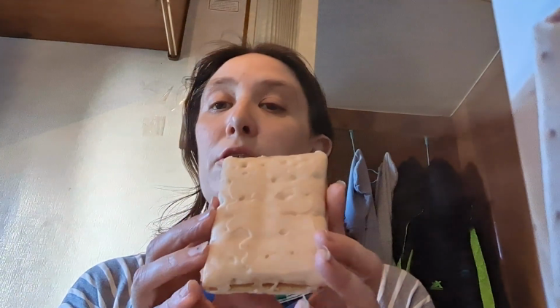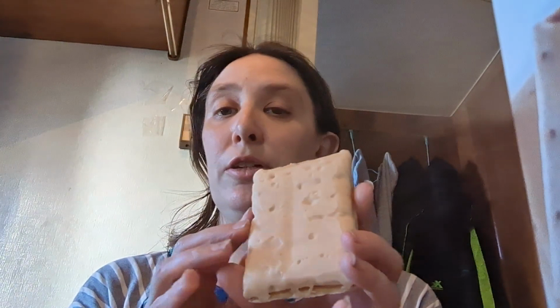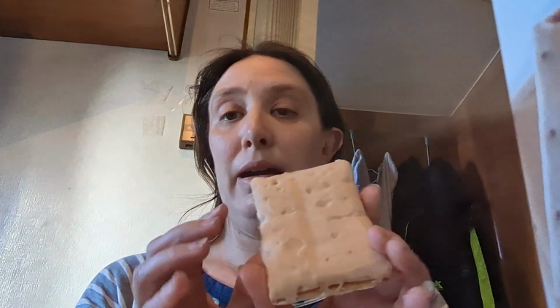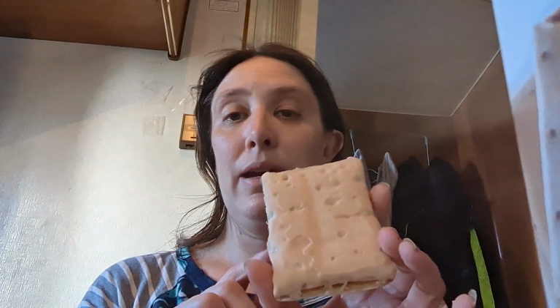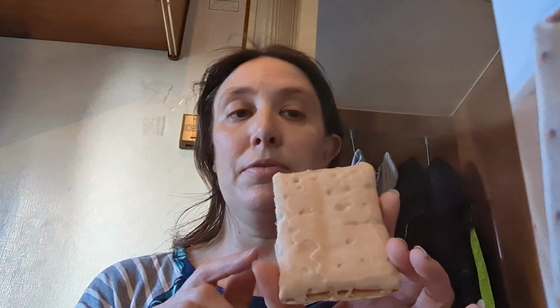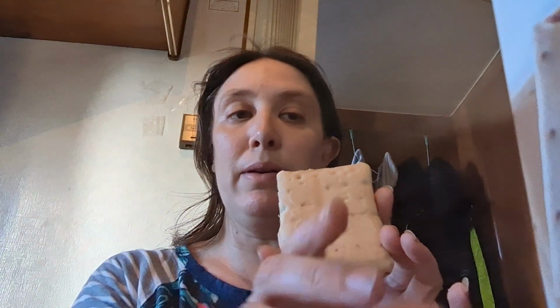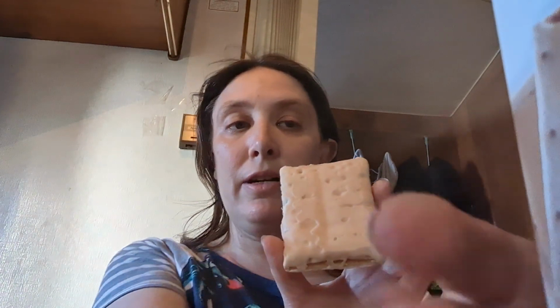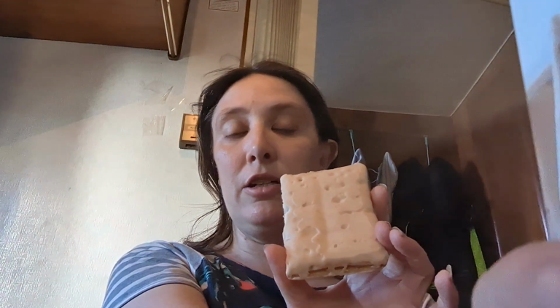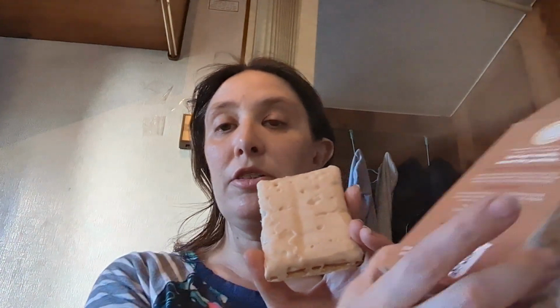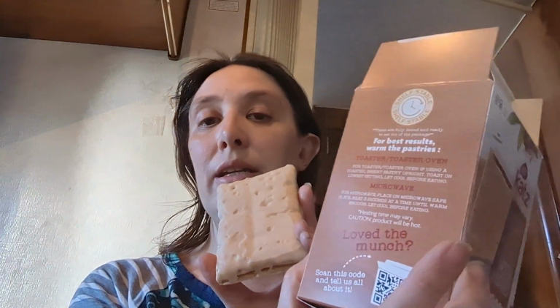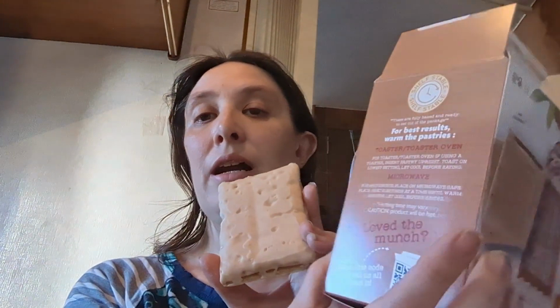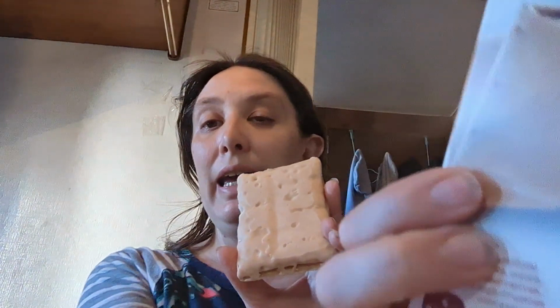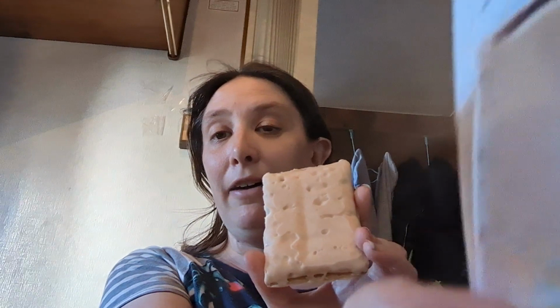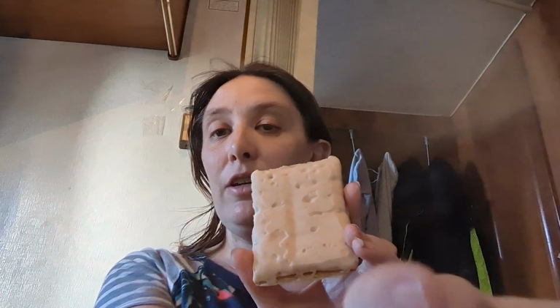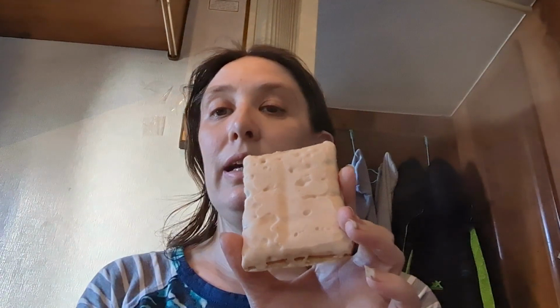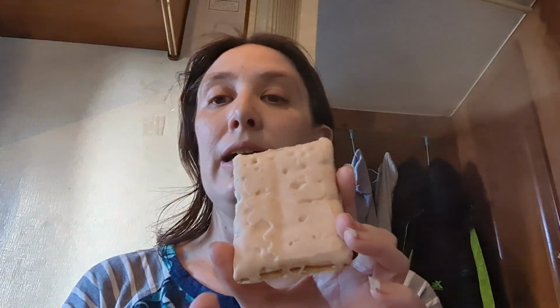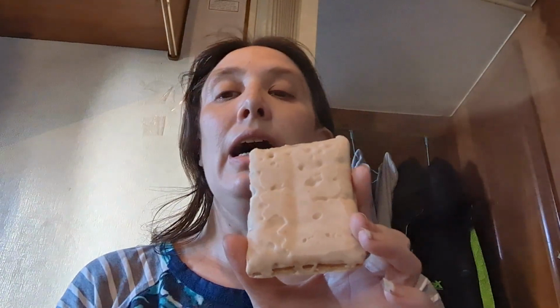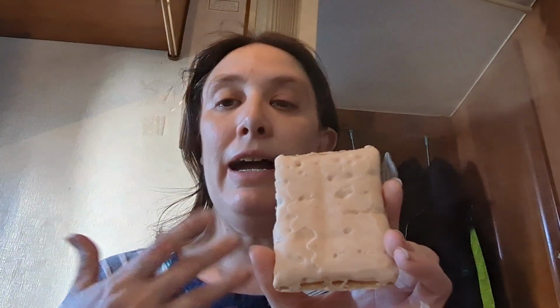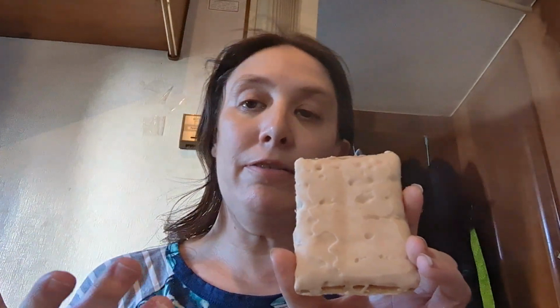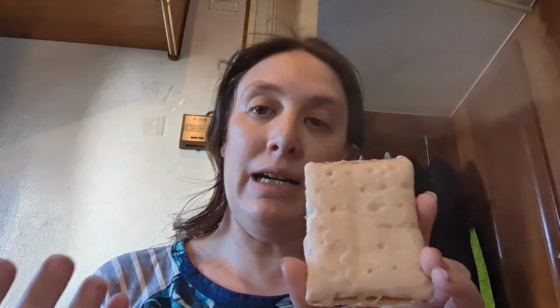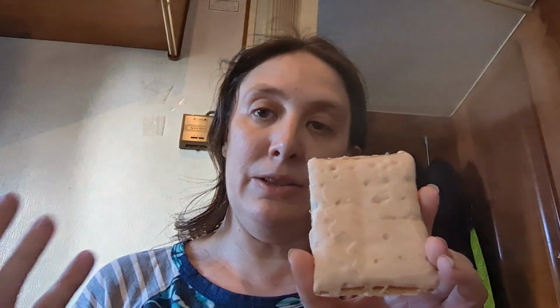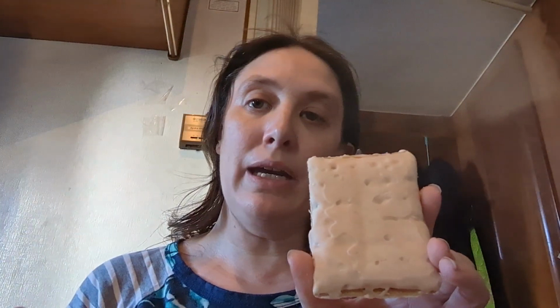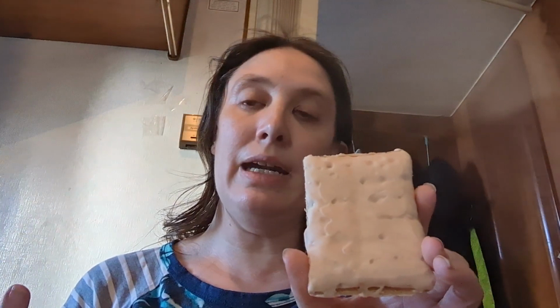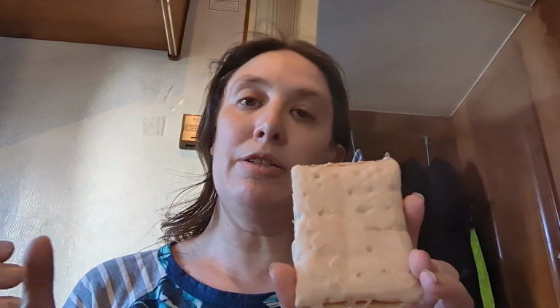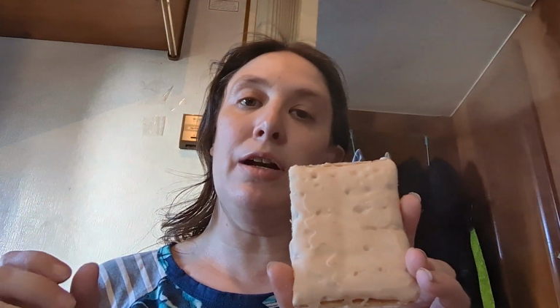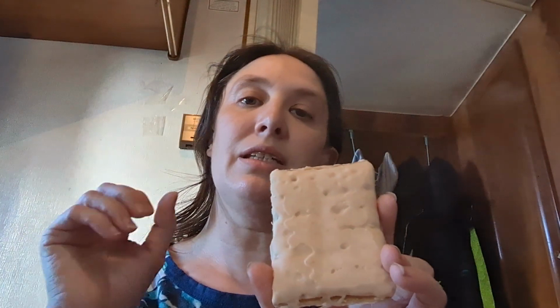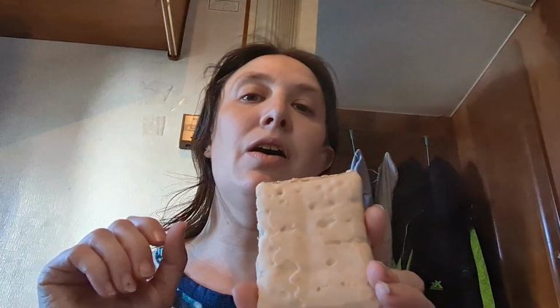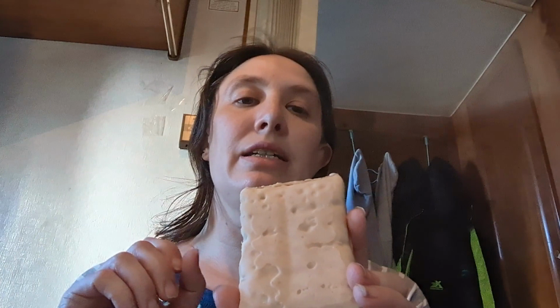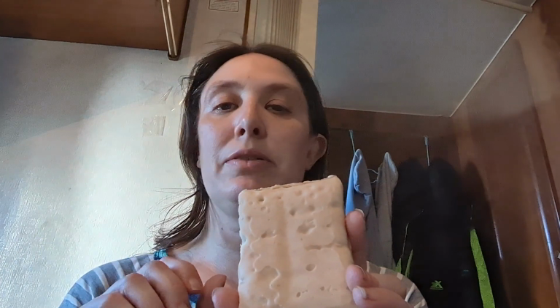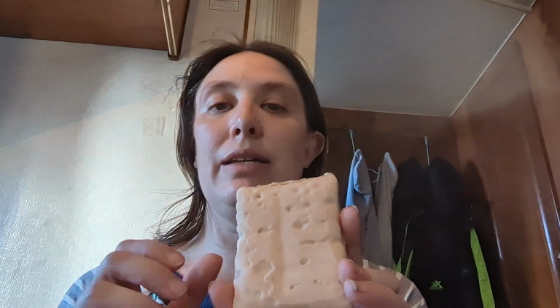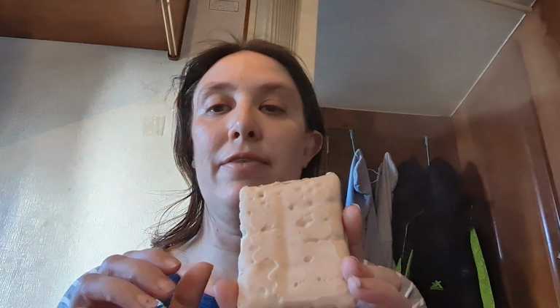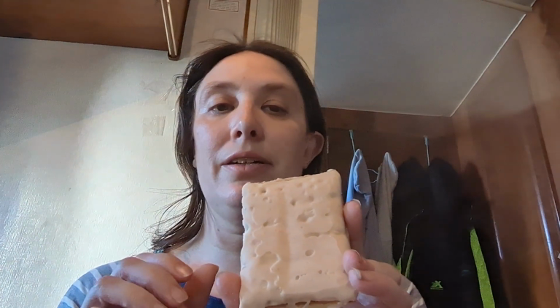You could try the microwave — microwave directions are also on here. I have not tried that yet. I have found I do okay in the toaster oven as long as I do the low setting for not very long.